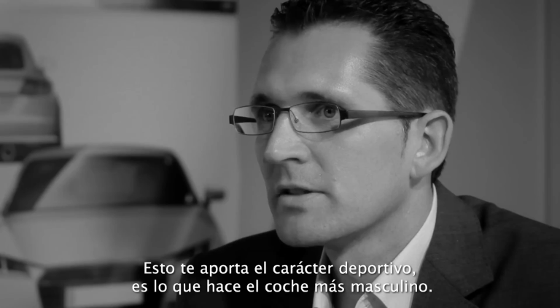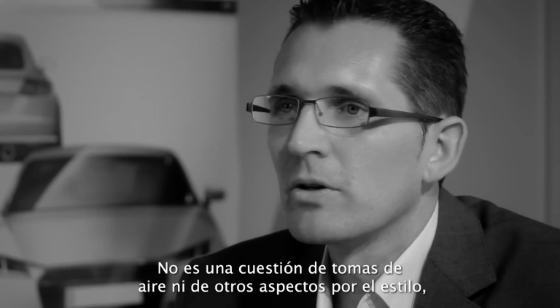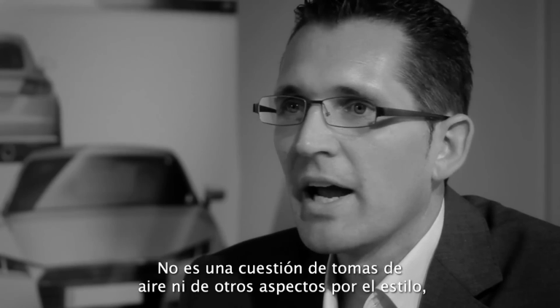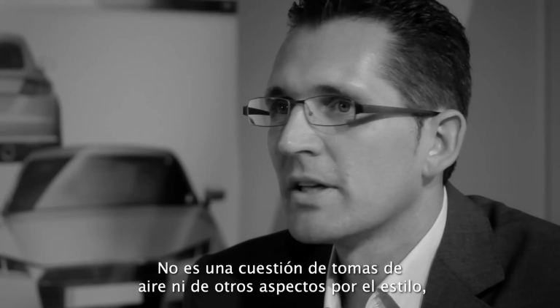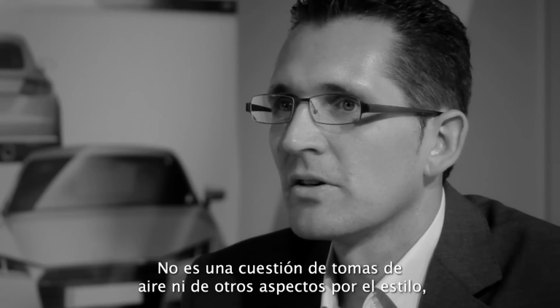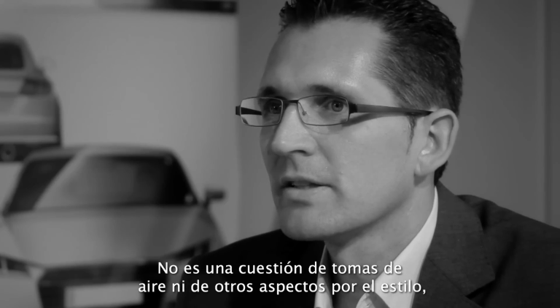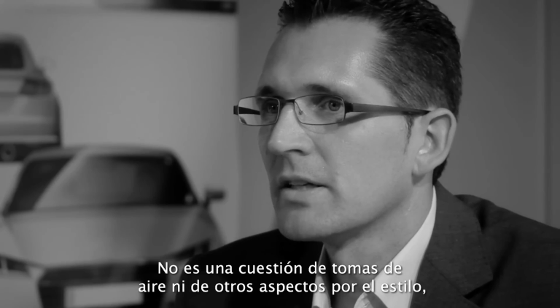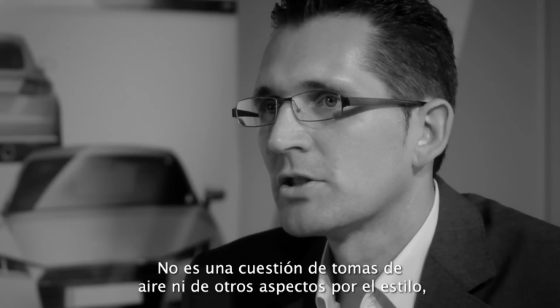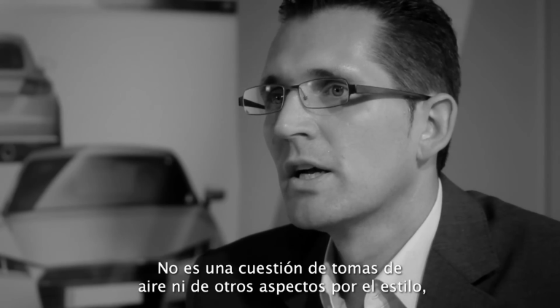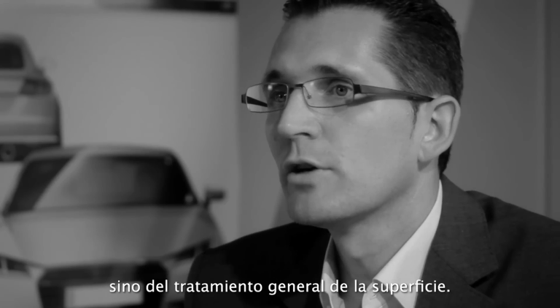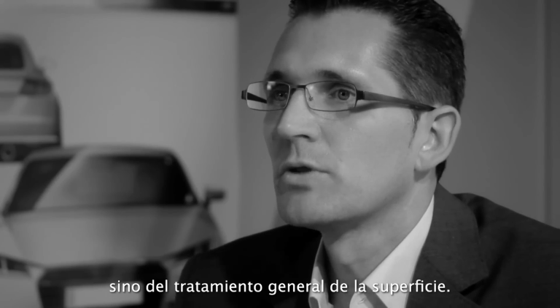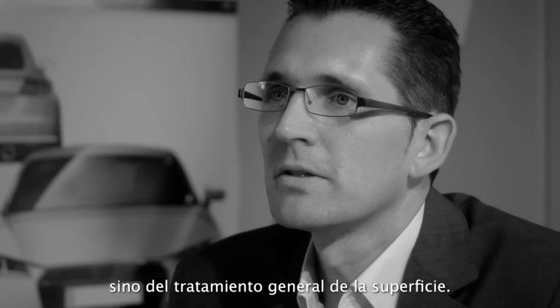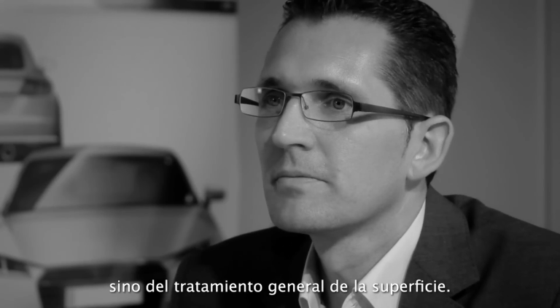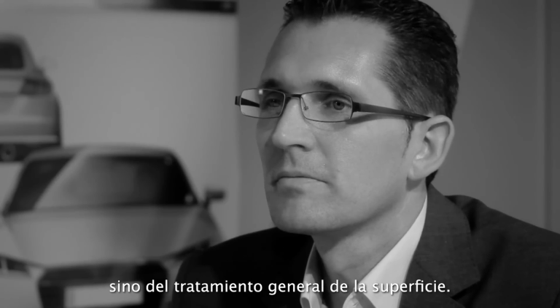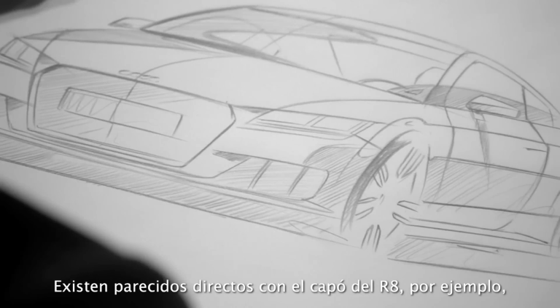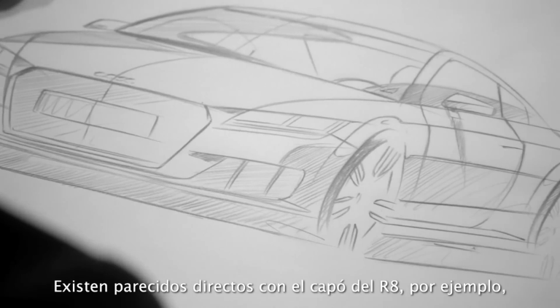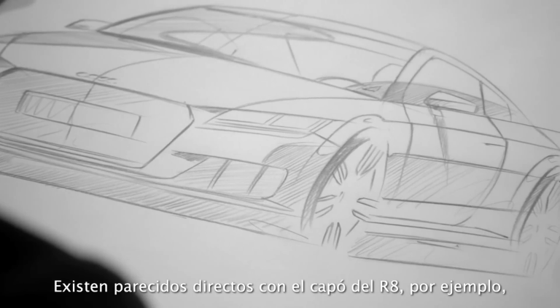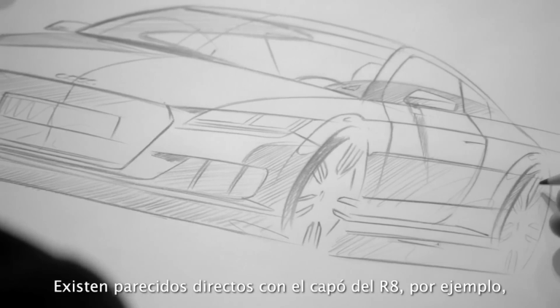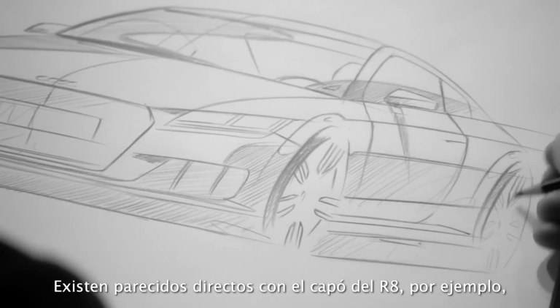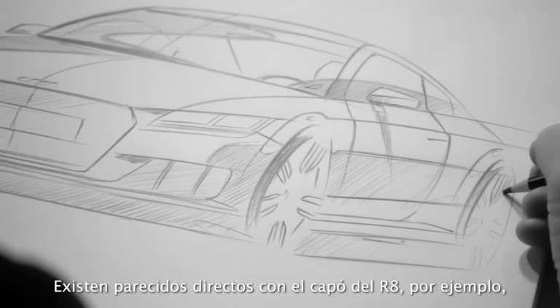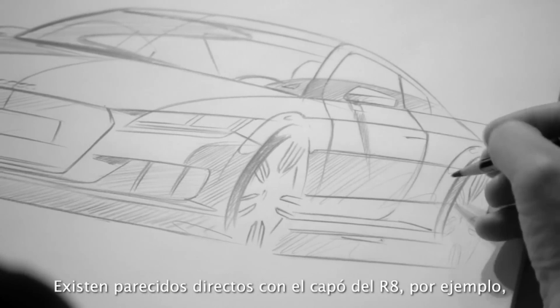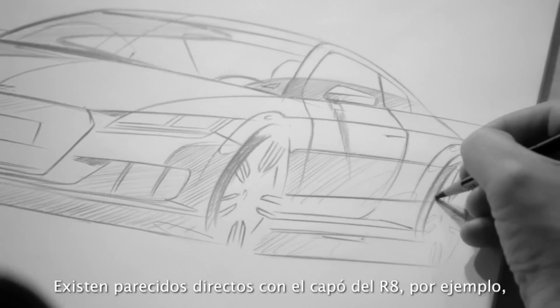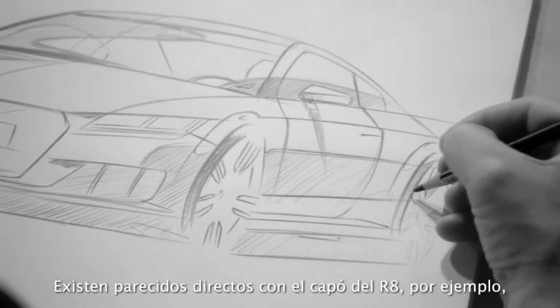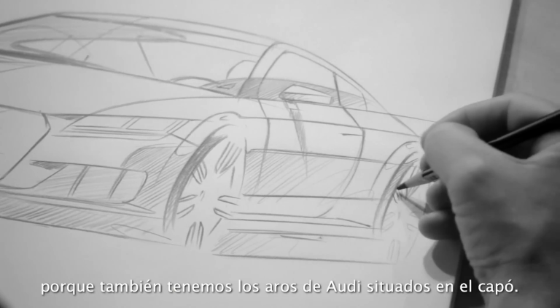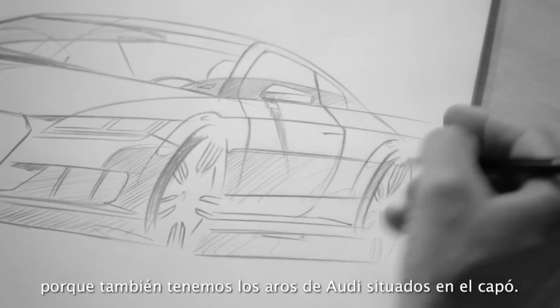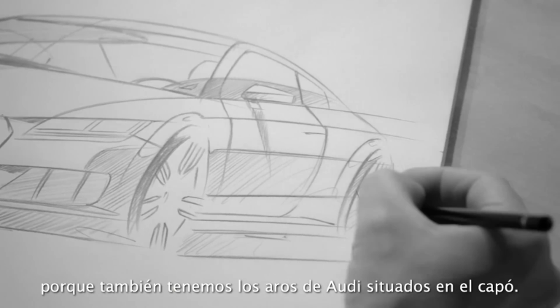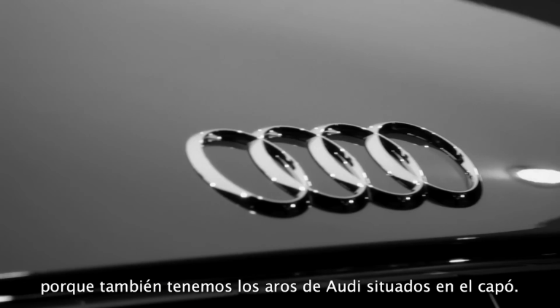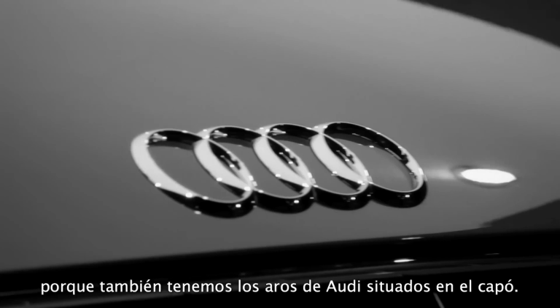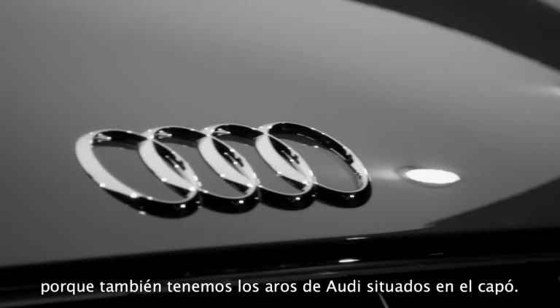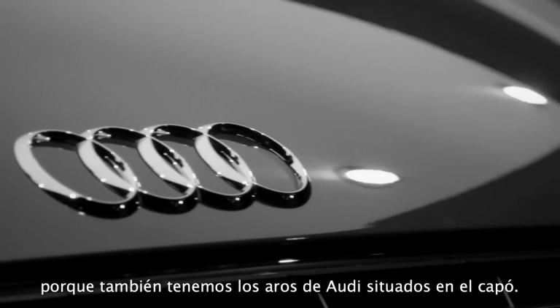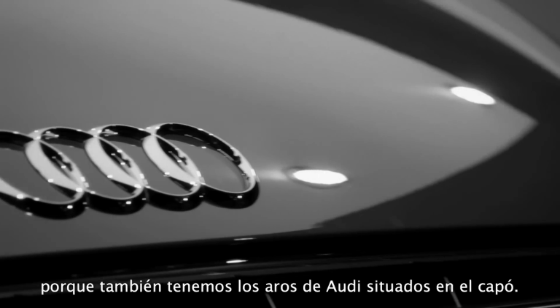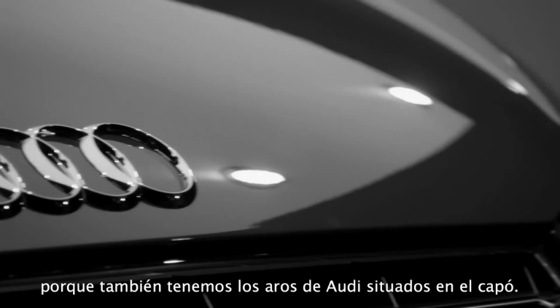It's not about air intakes or things like that — it's a general surface treatment. There are direct comparisons to the R8 on the hood, for example, because we have the Audi rings now sitting on the hood.